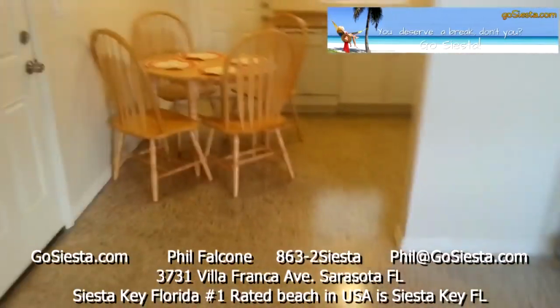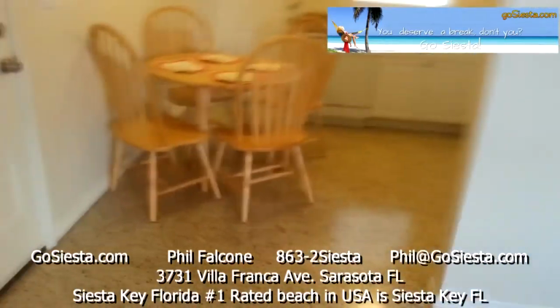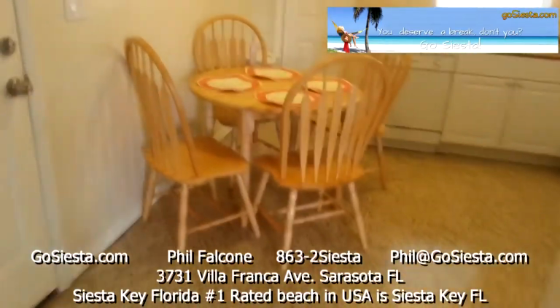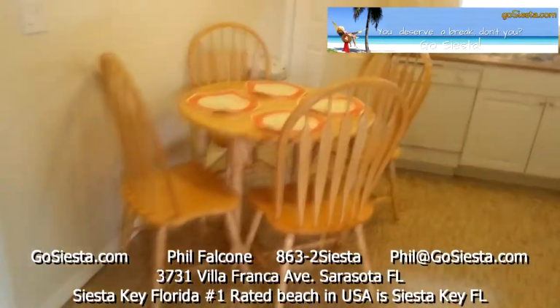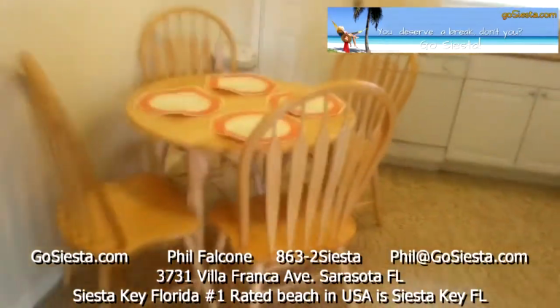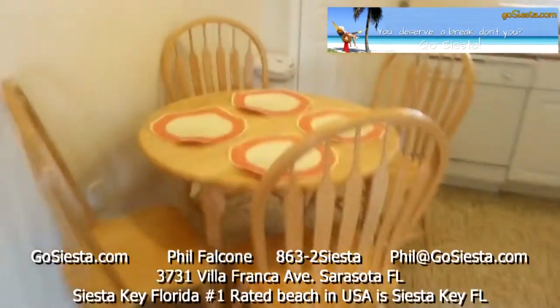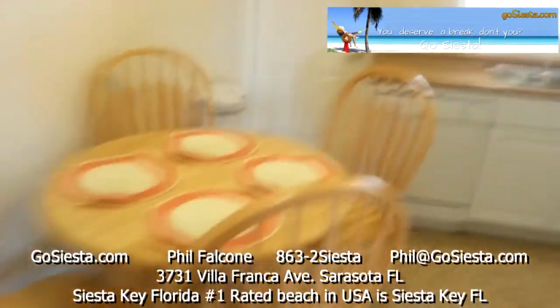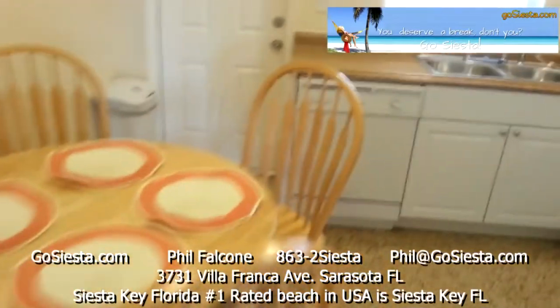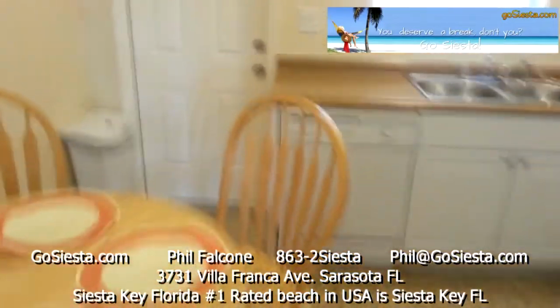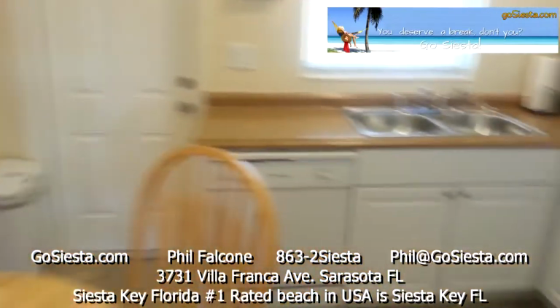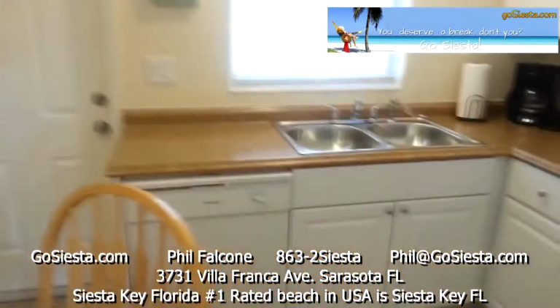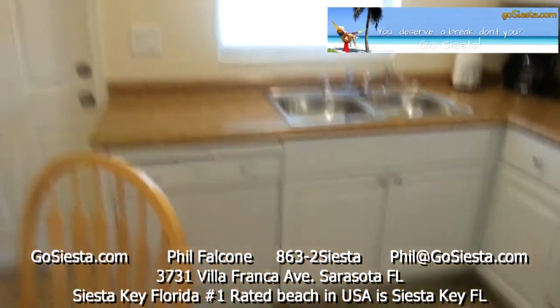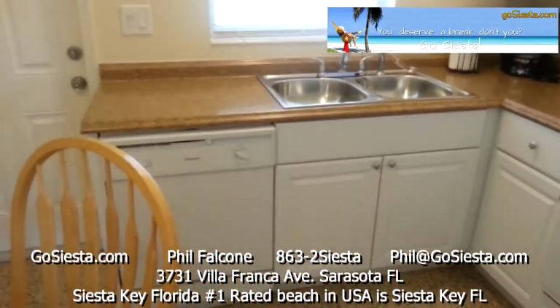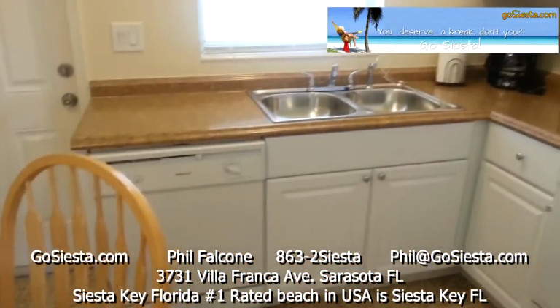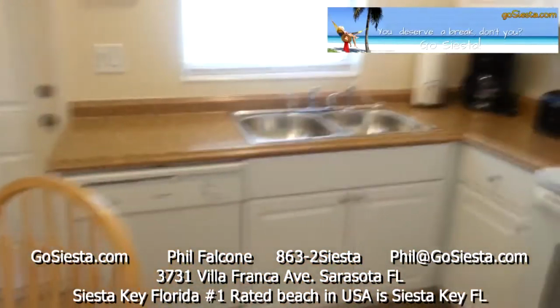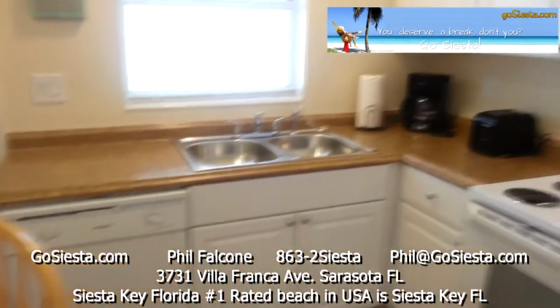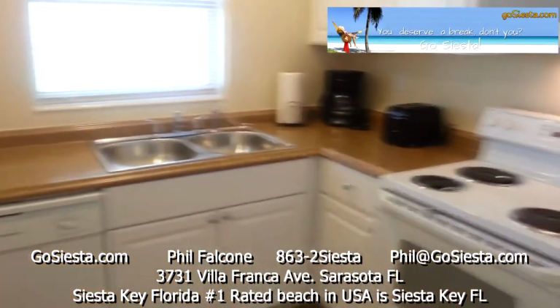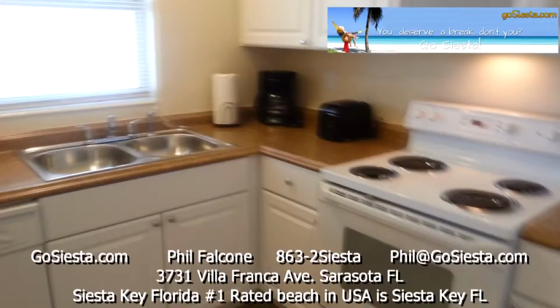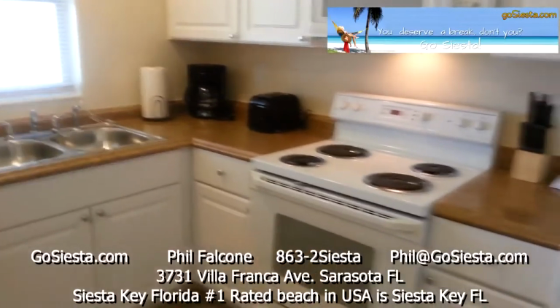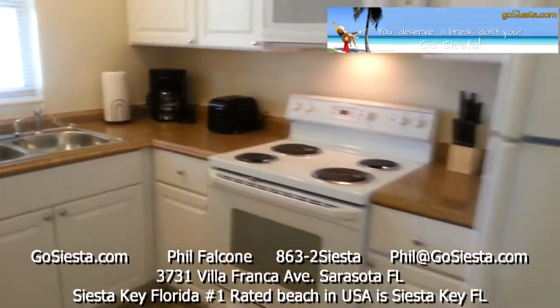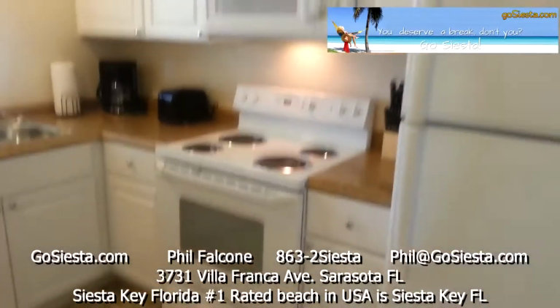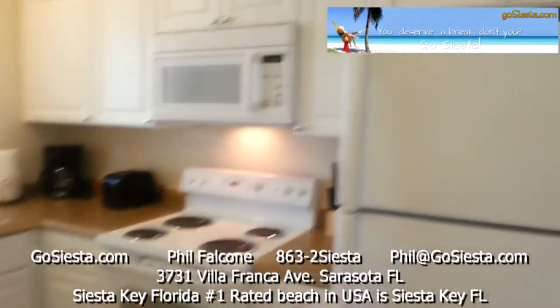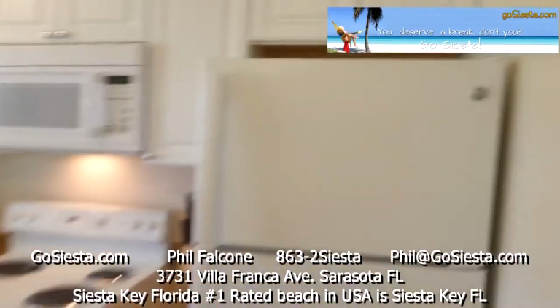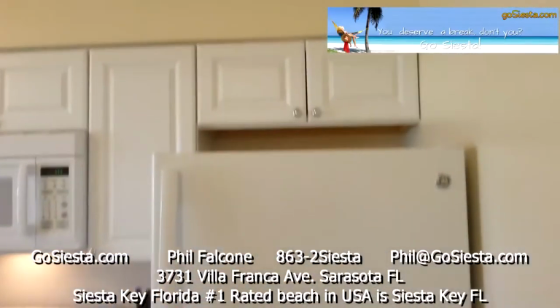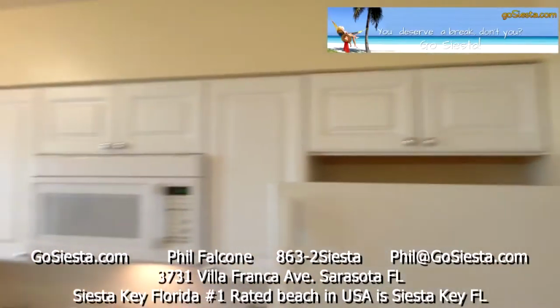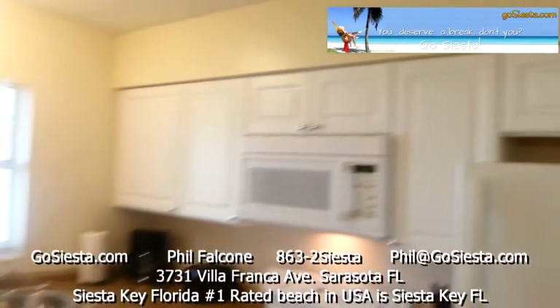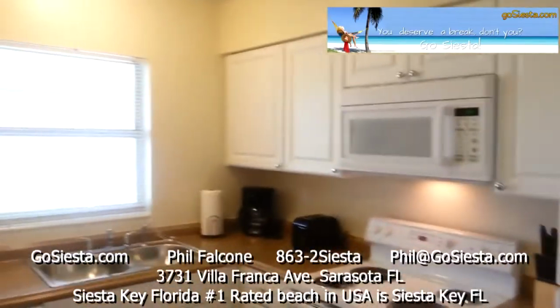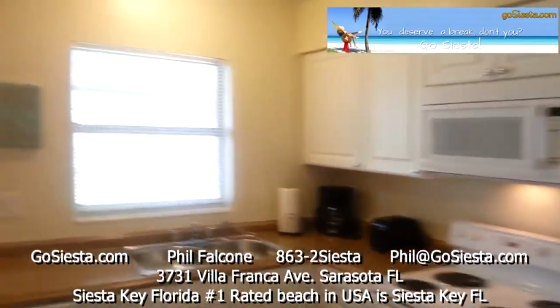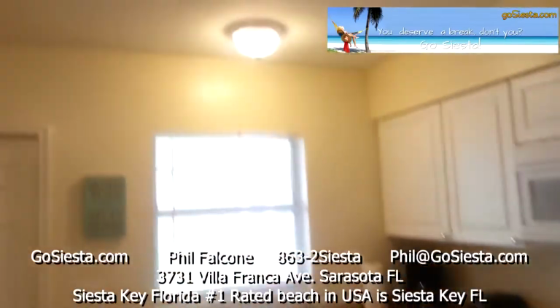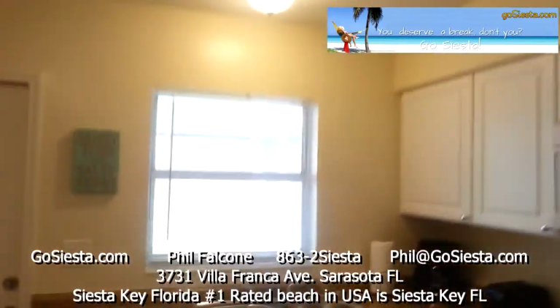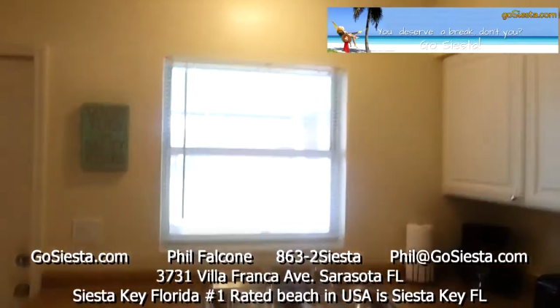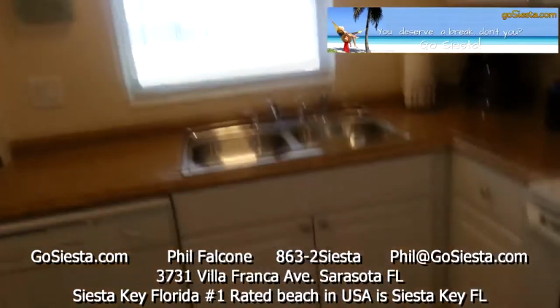There's a little seating area here for the family. Everything in here is brand new: dishwasher, sink, toaster, coffee pot, oven, microwave, refrigerator, cabinets, and countertops. Everything is brand new.